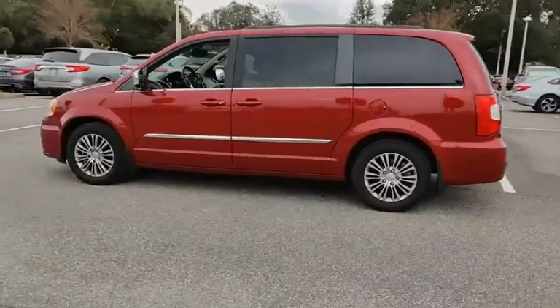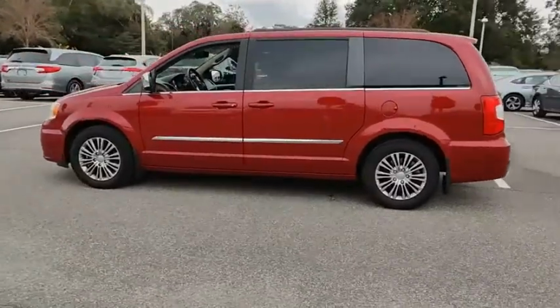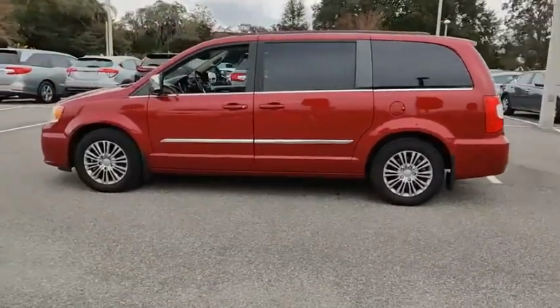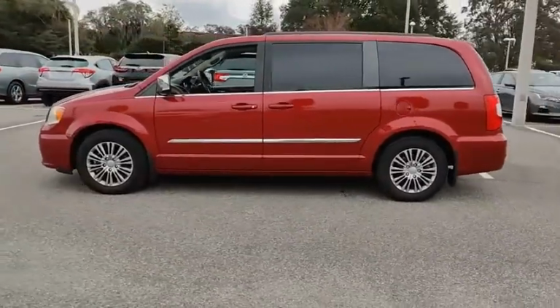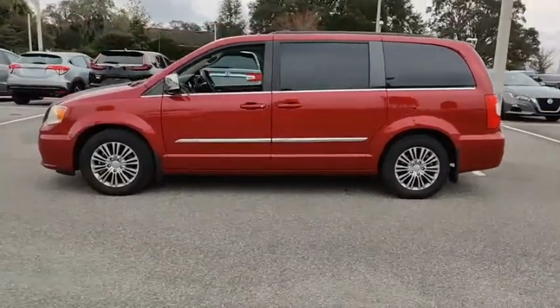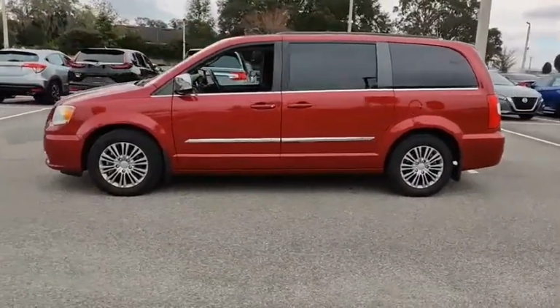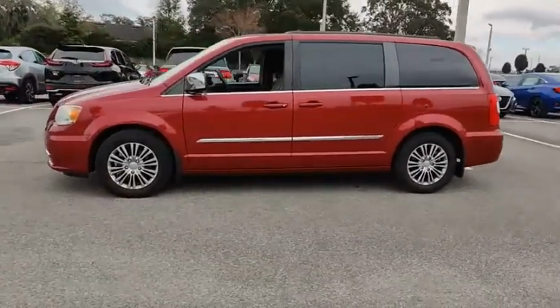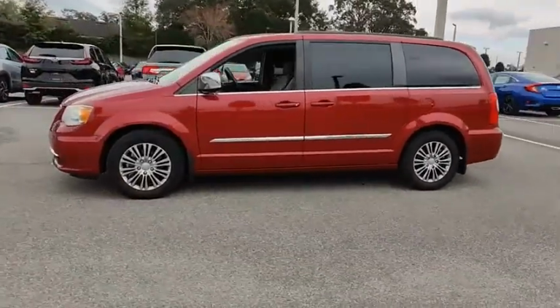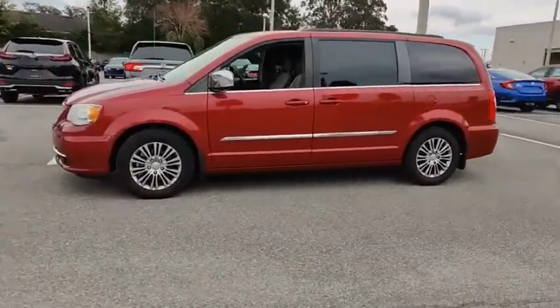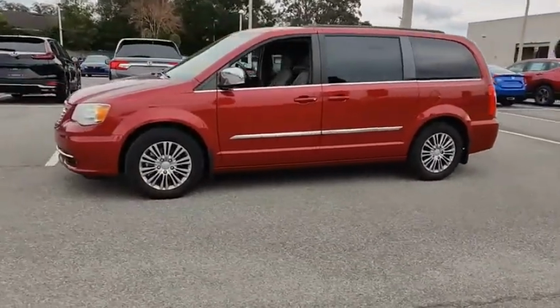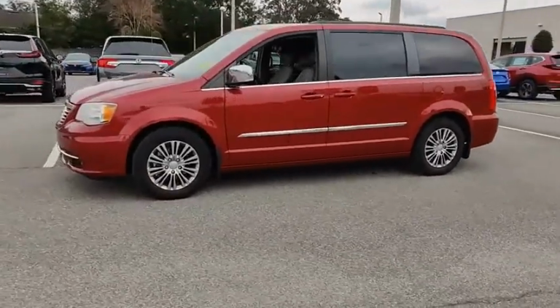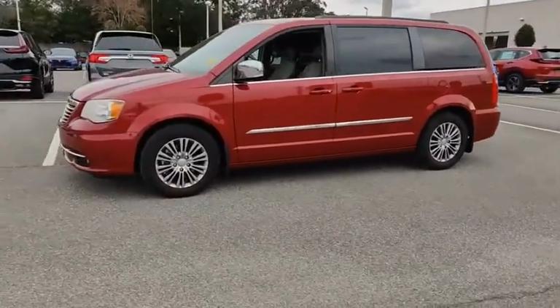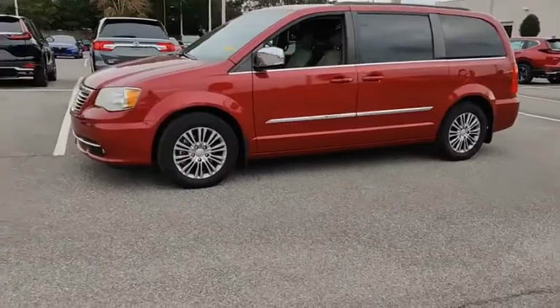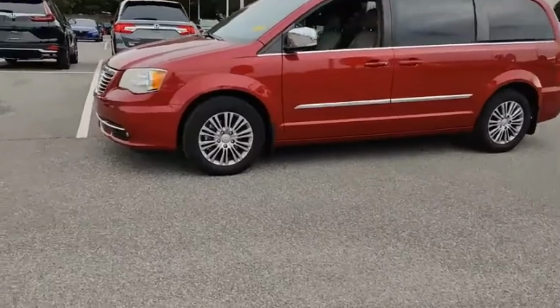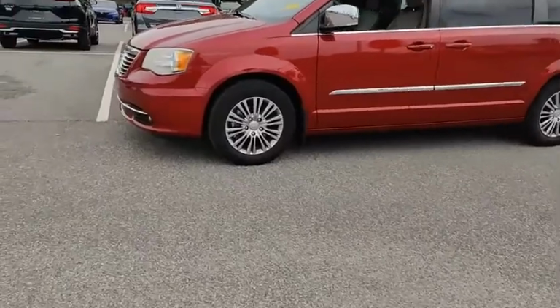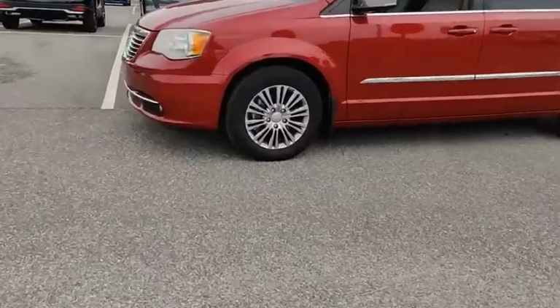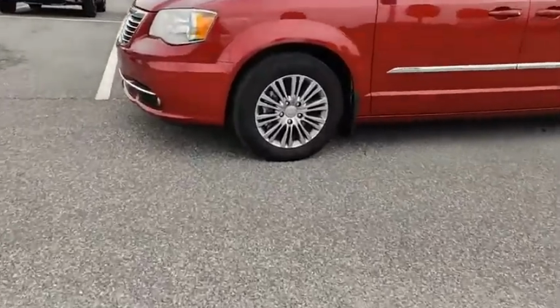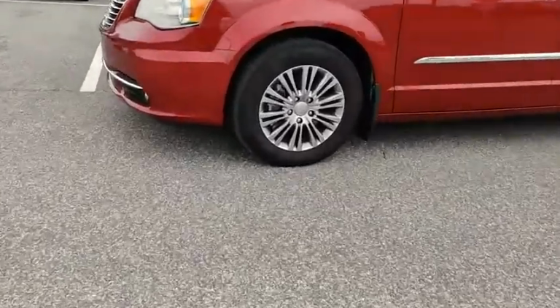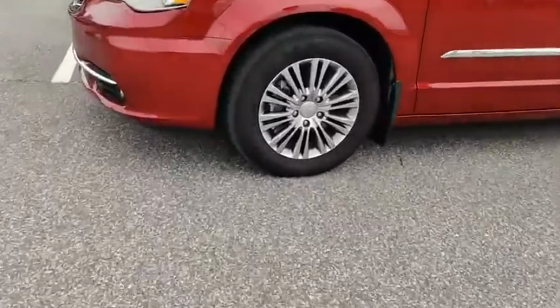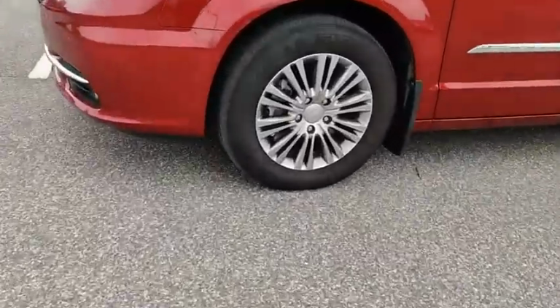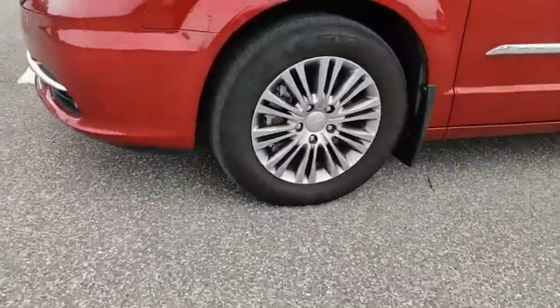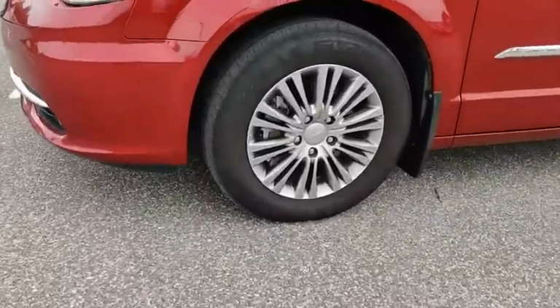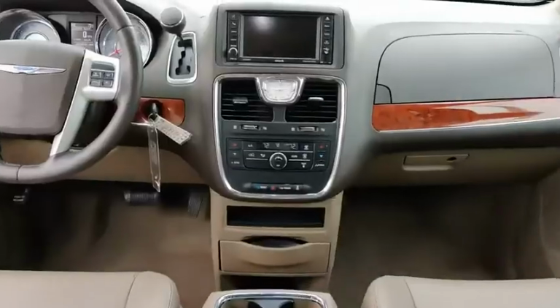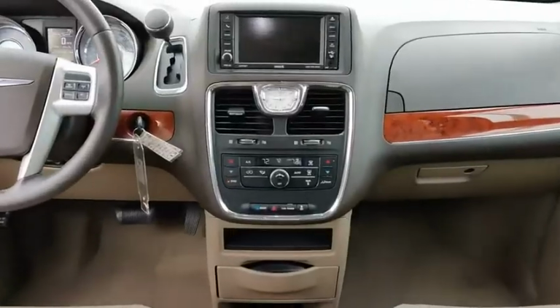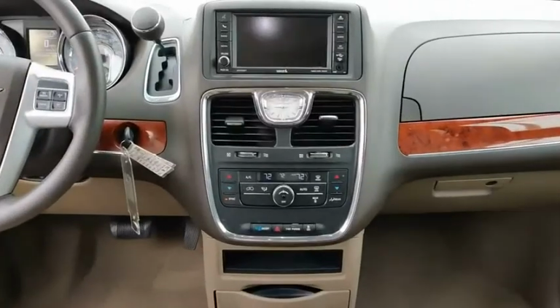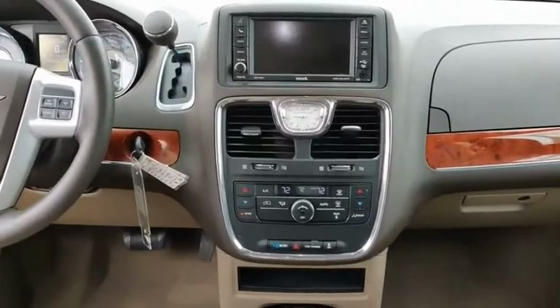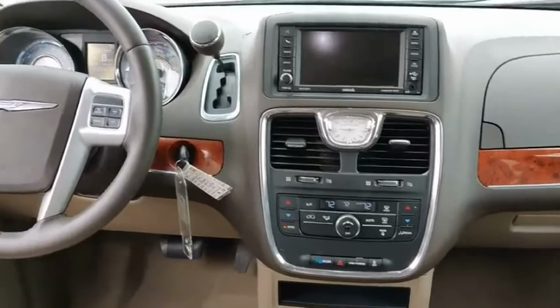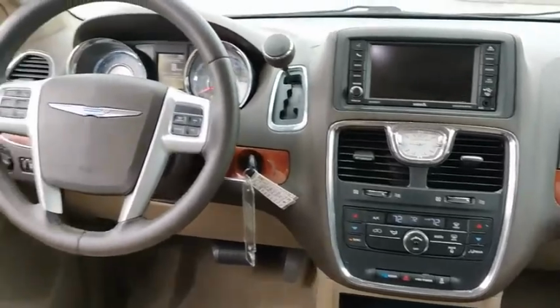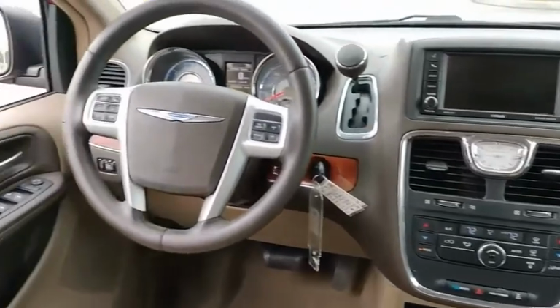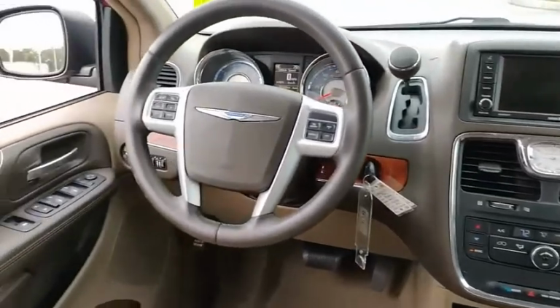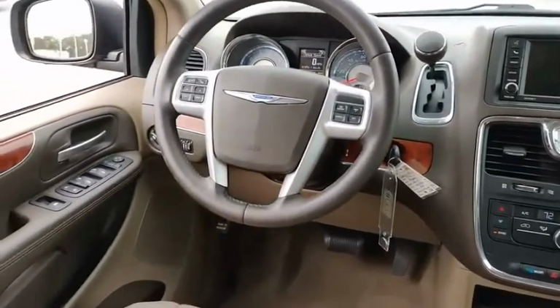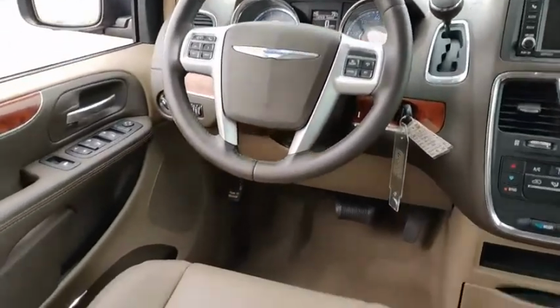Seat 7 comfortably and choose from Stow & Go Seating or the innovative Swivel & Go Seating, and is priced below $15,000. This vehicle has less than 85,000 miles.